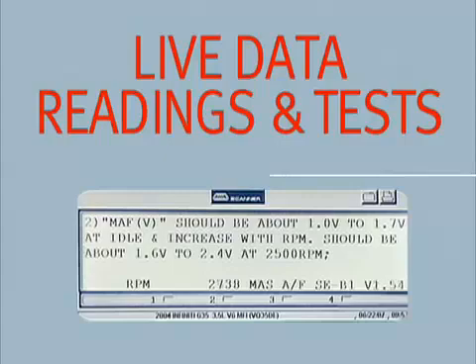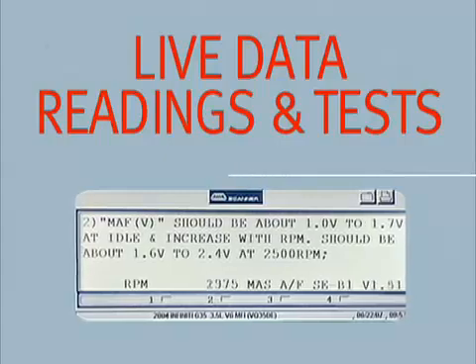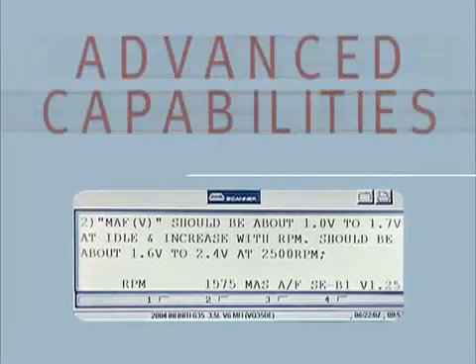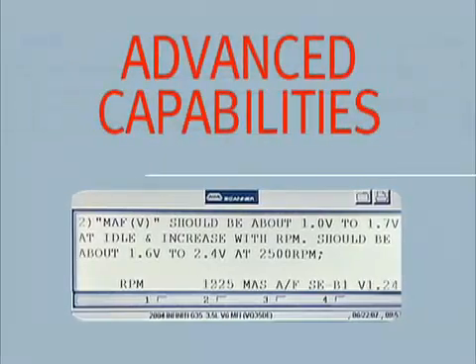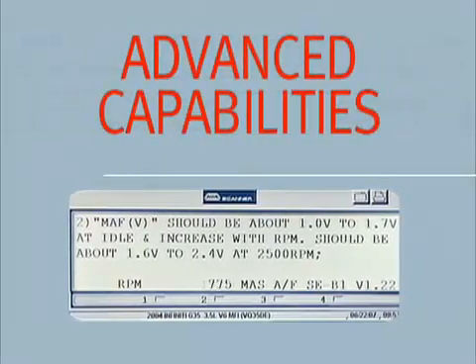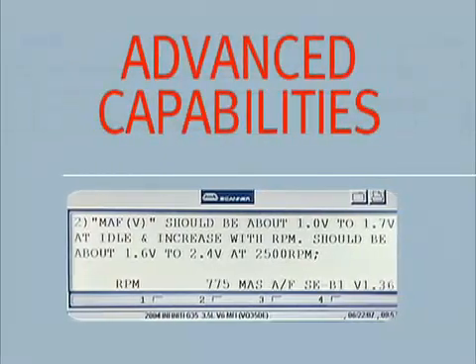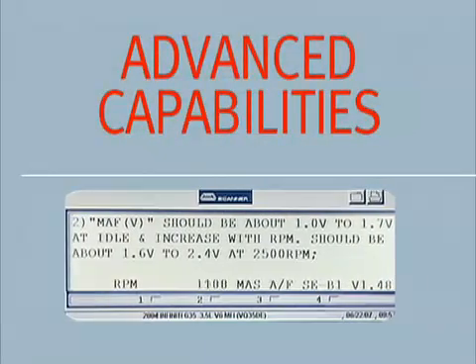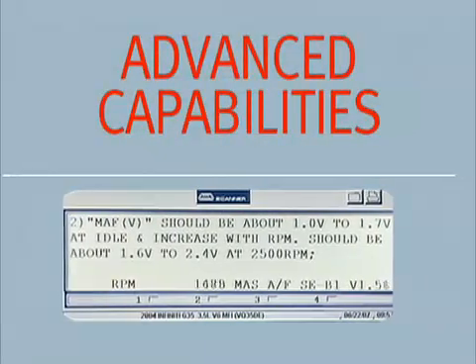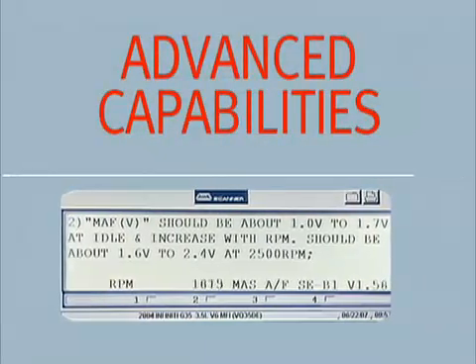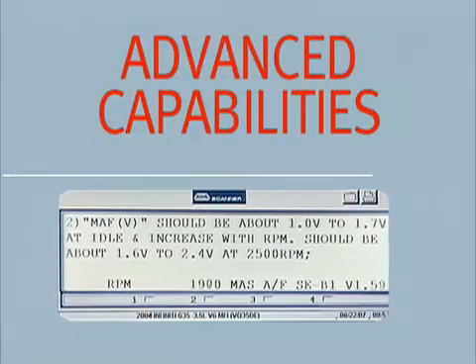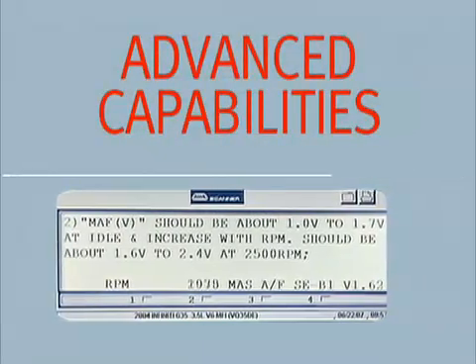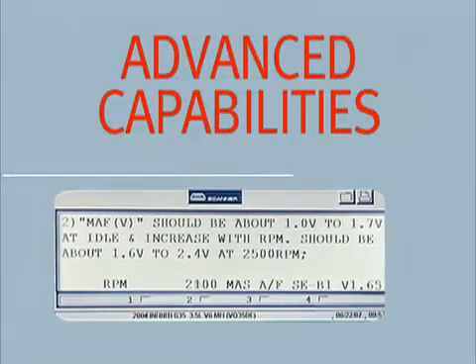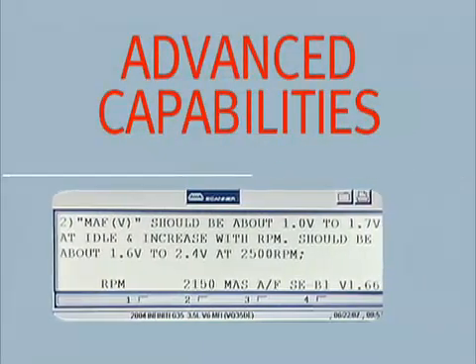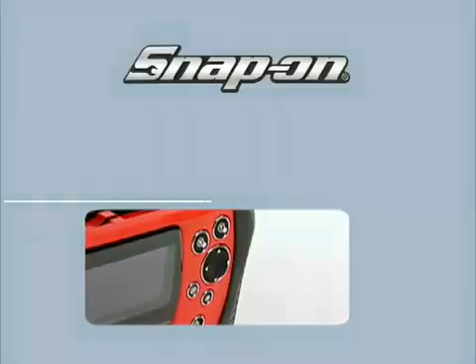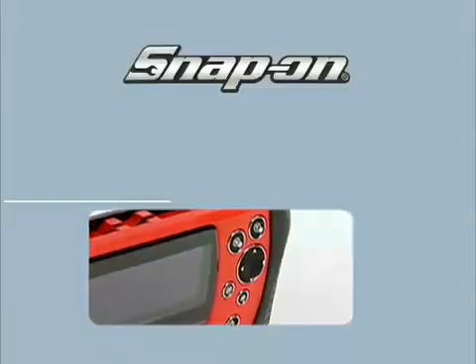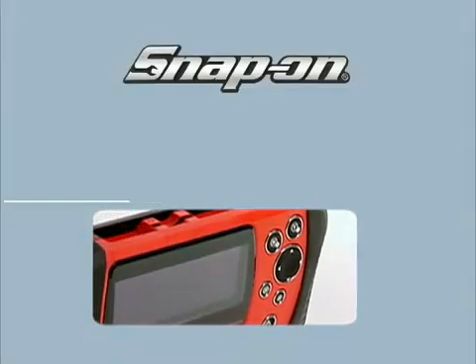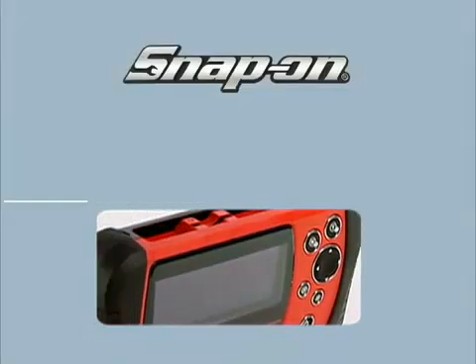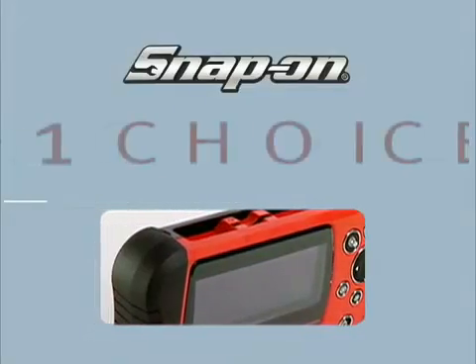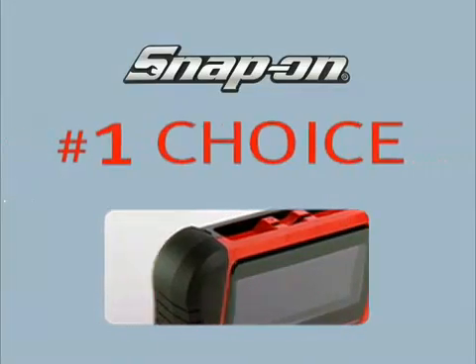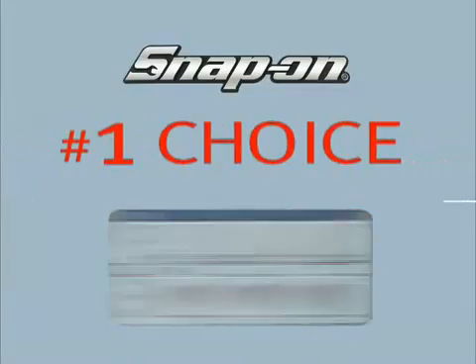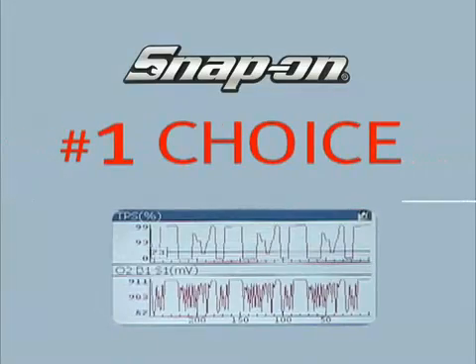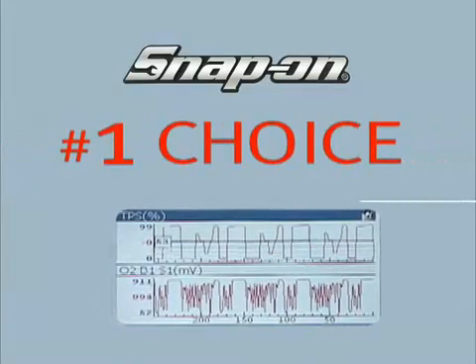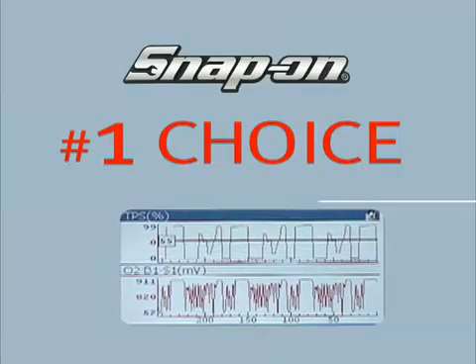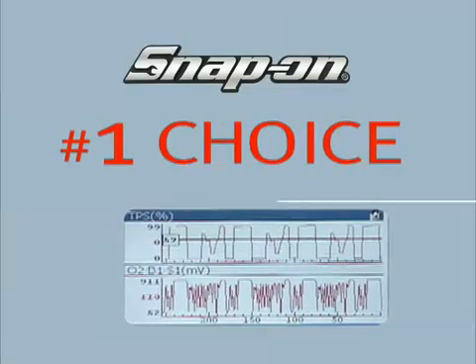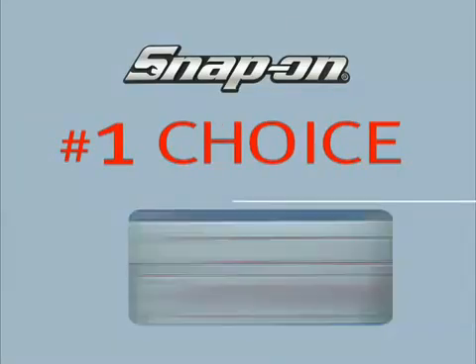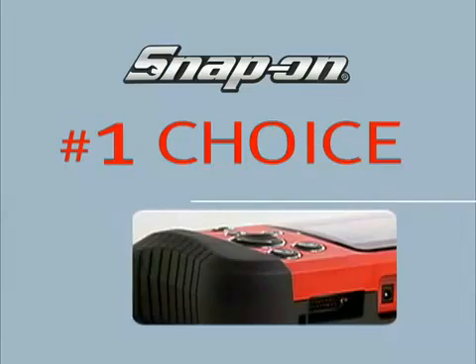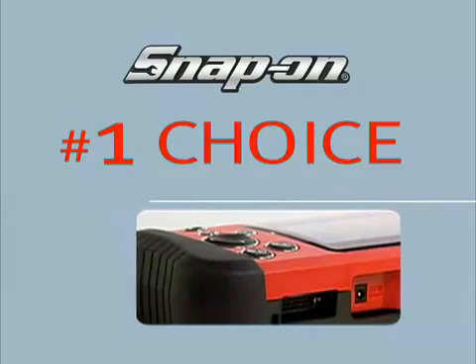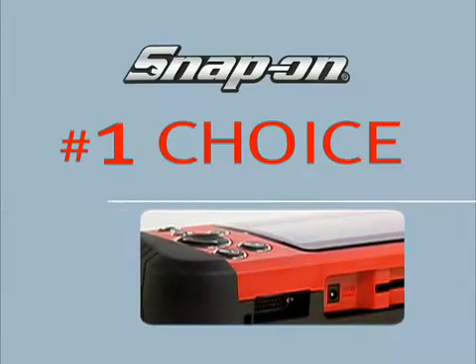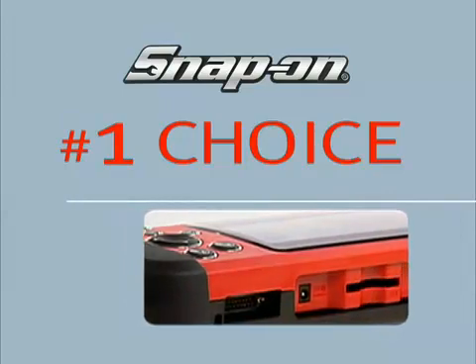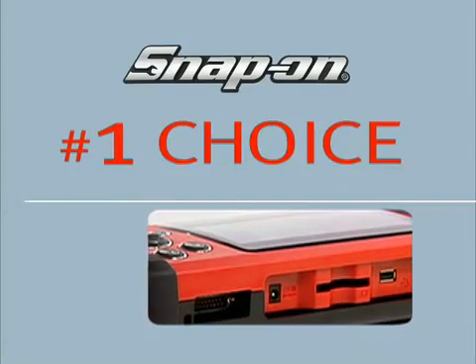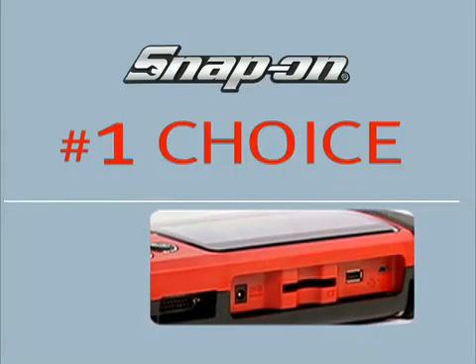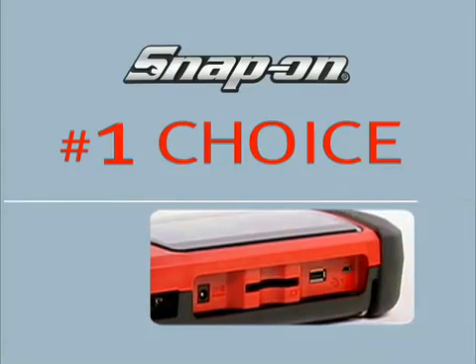These are advanced capabilities that help you cut your diagnostic time and confirm the repair — features that have made Snap-On the number one choice for scan tools among professional automotive technicians throughout North America.